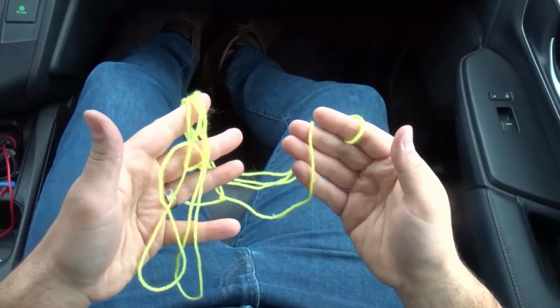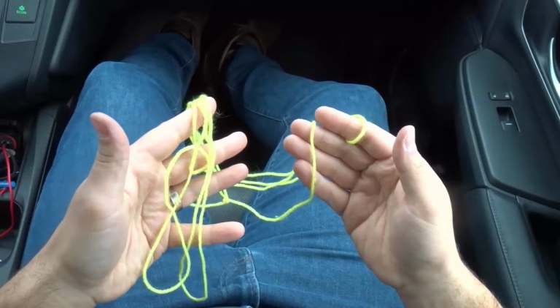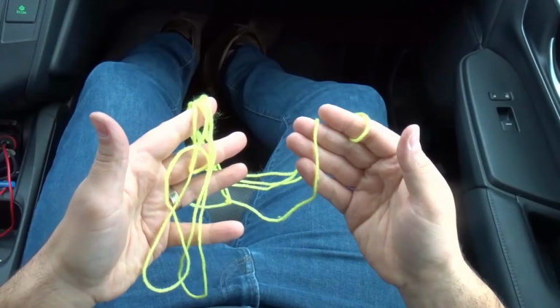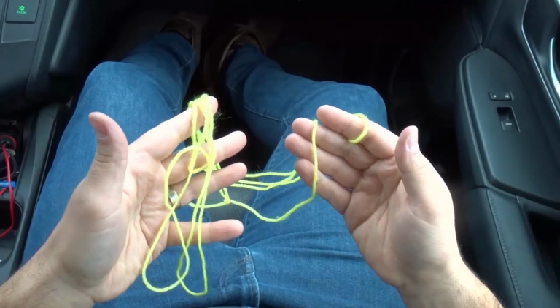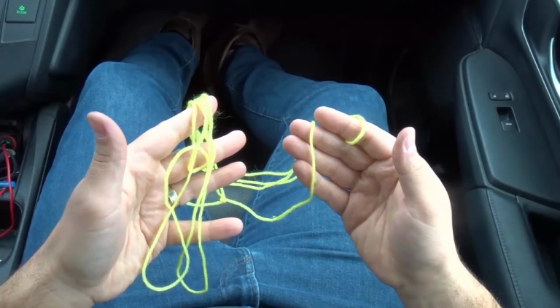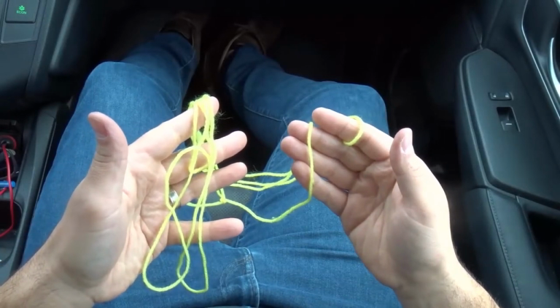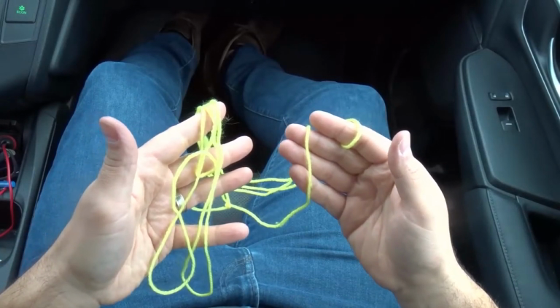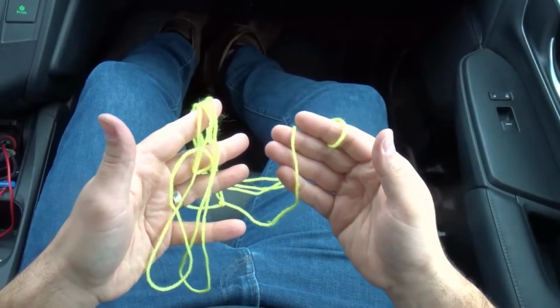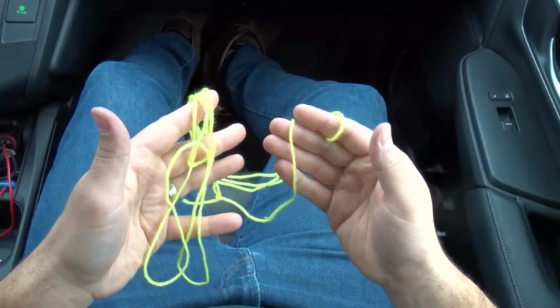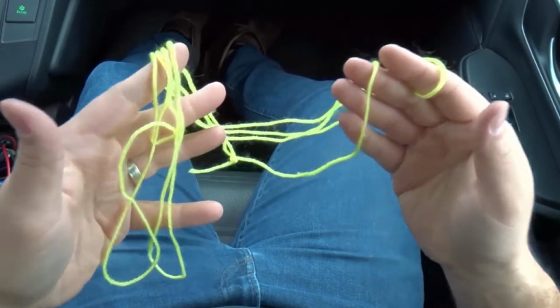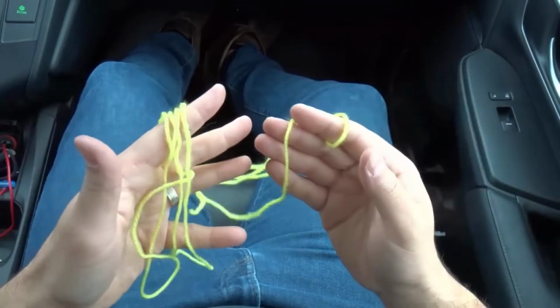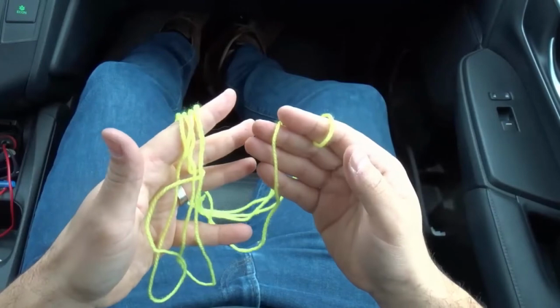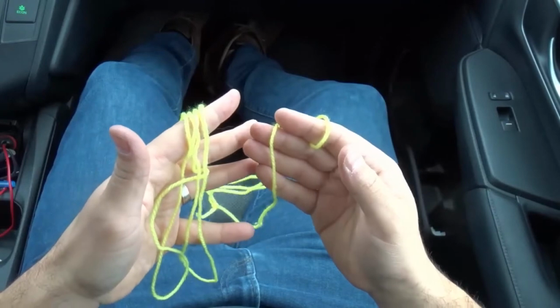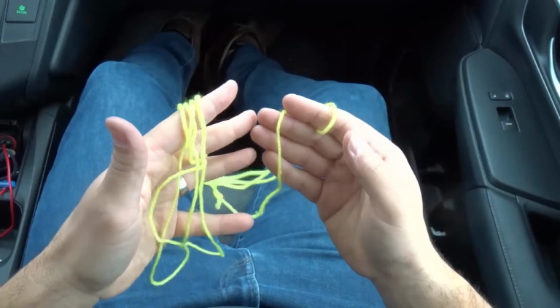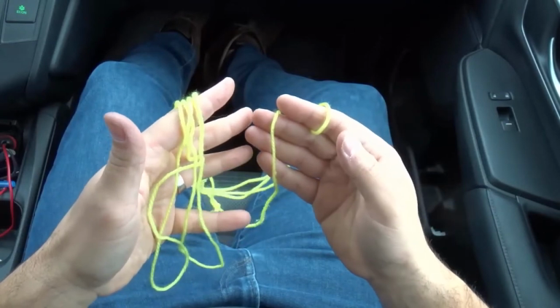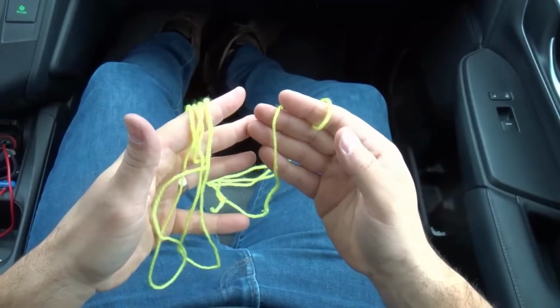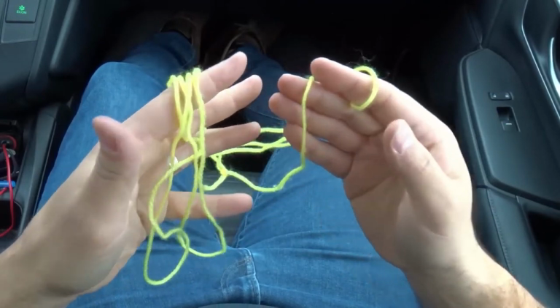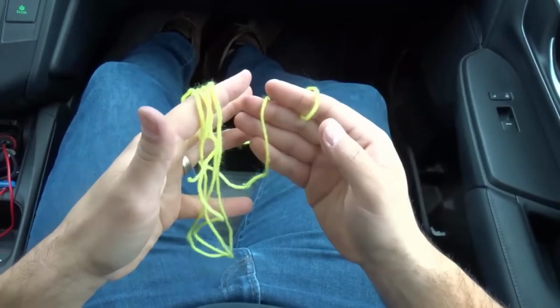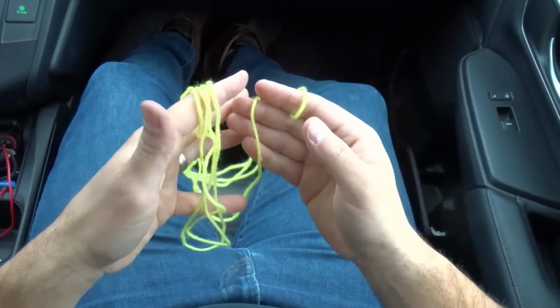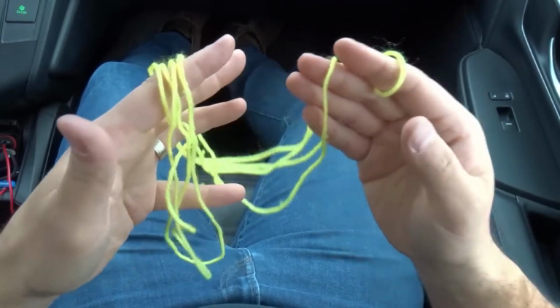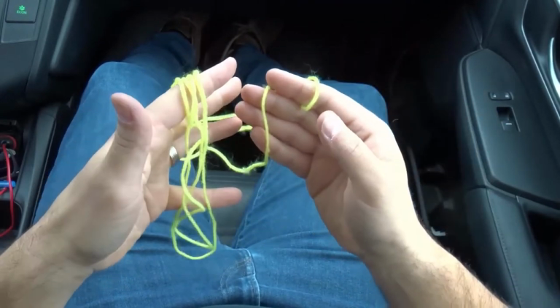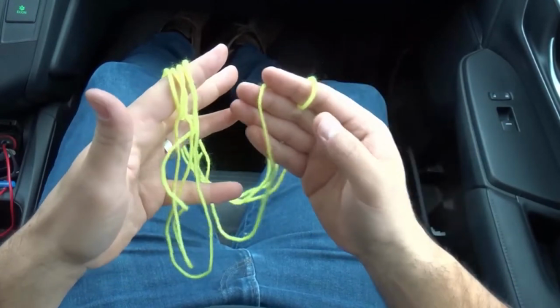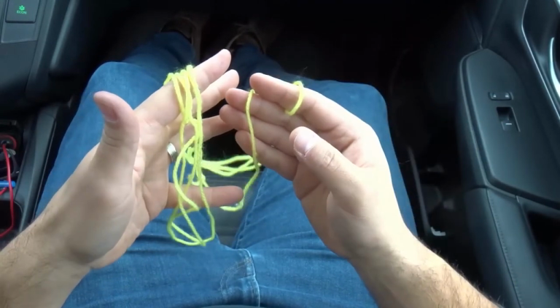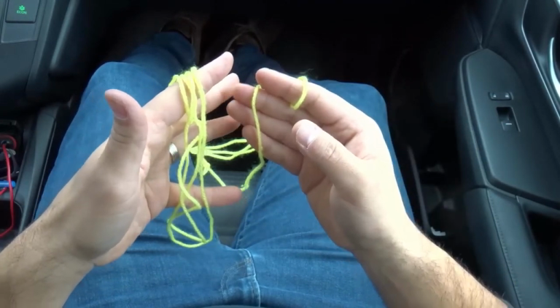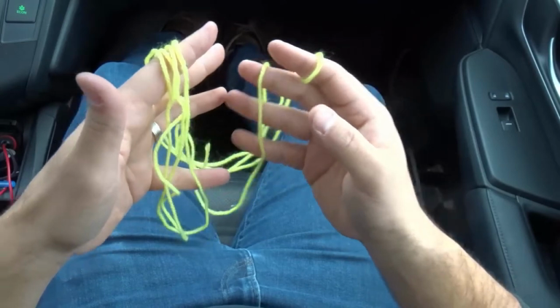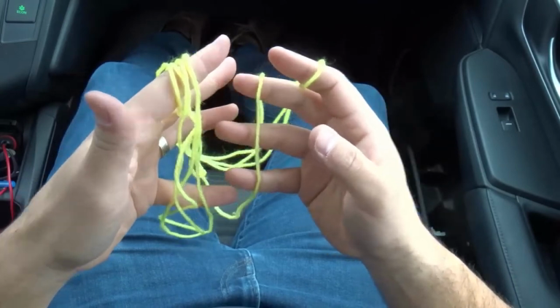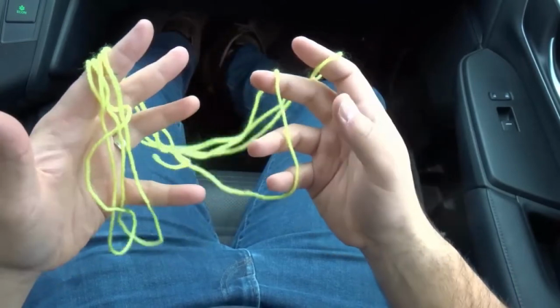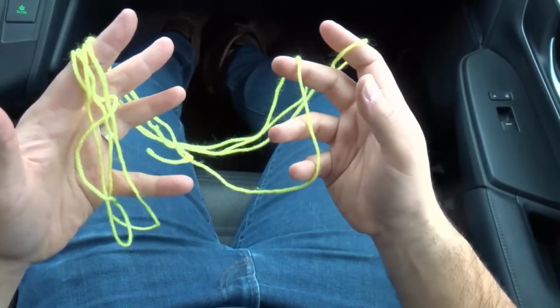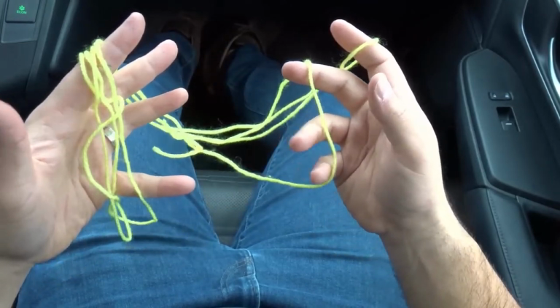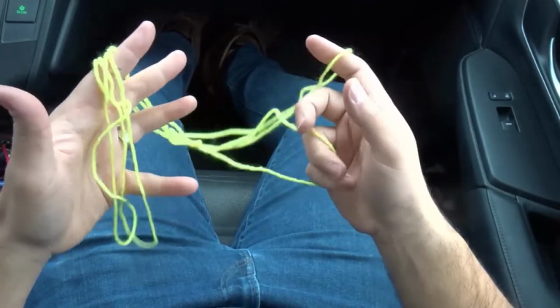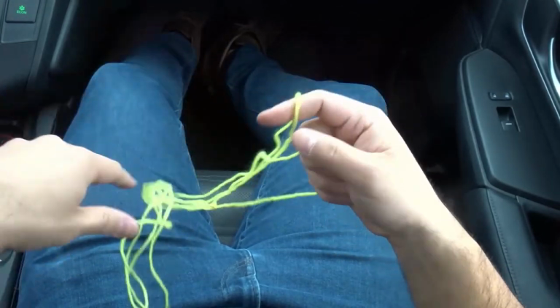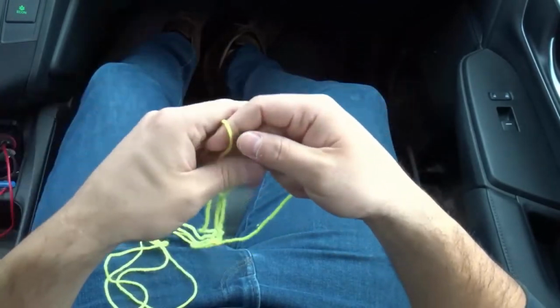Hey everybody! I'm here today to show you how to make a hammock string figure. This will be a string trick tutorial, so let's get right into the video.